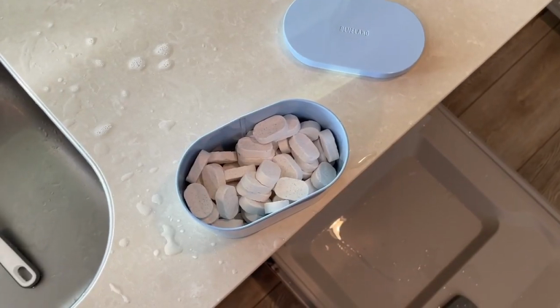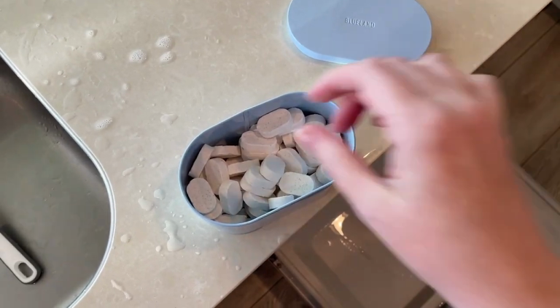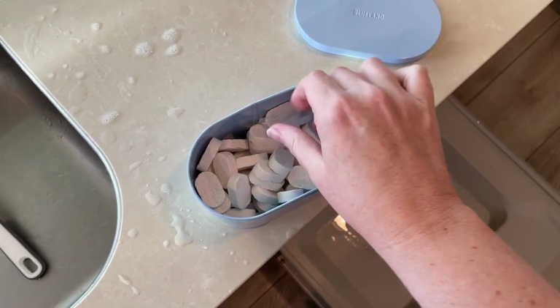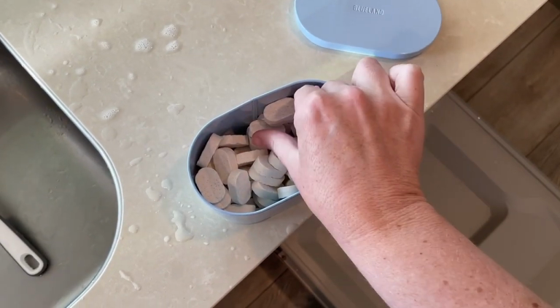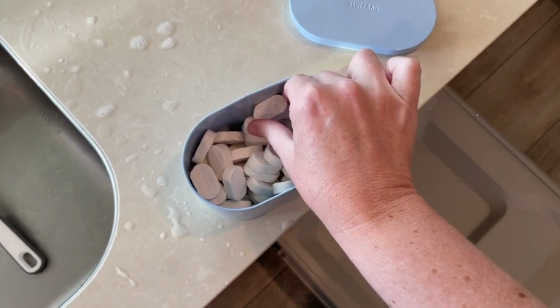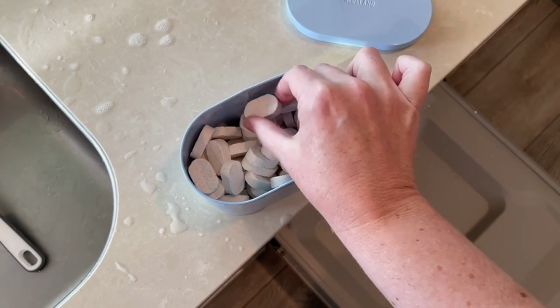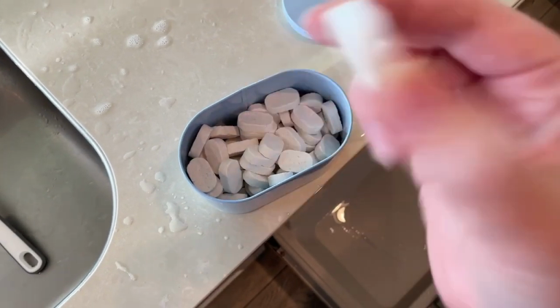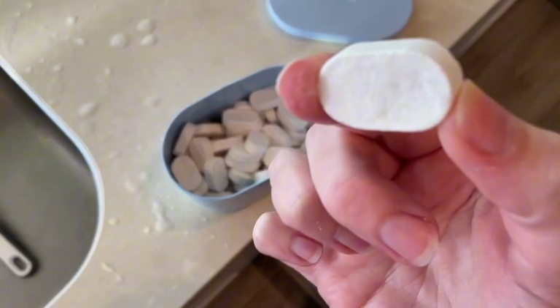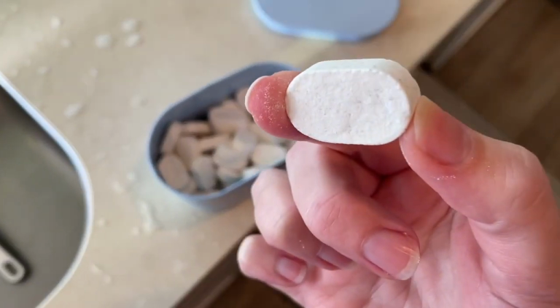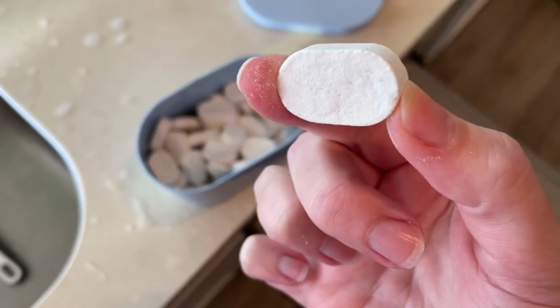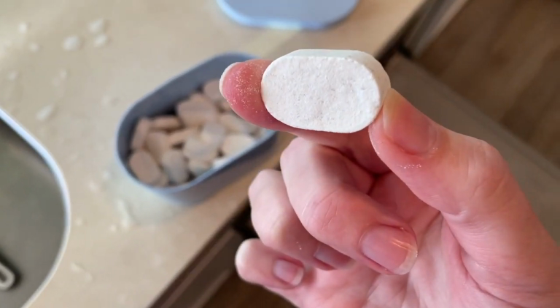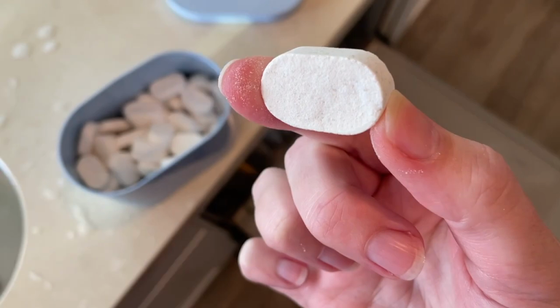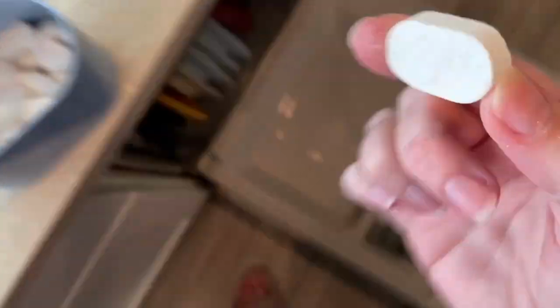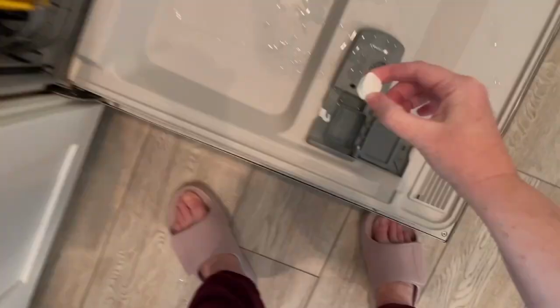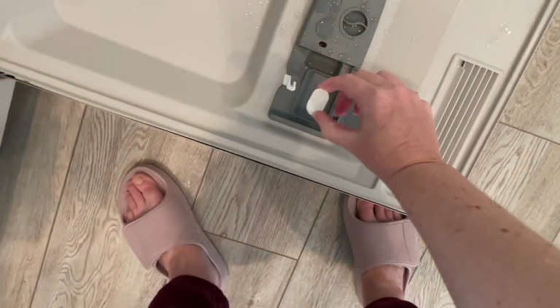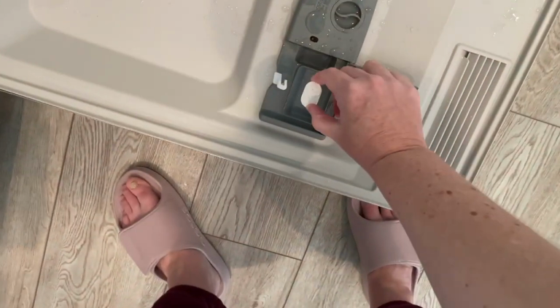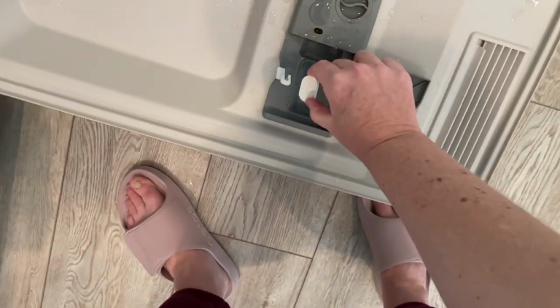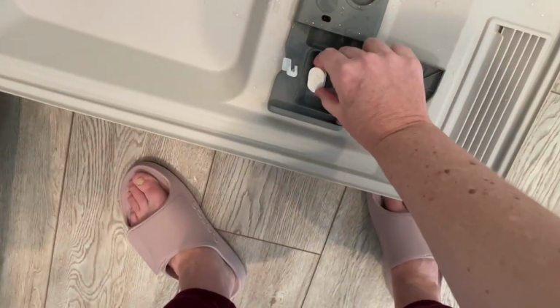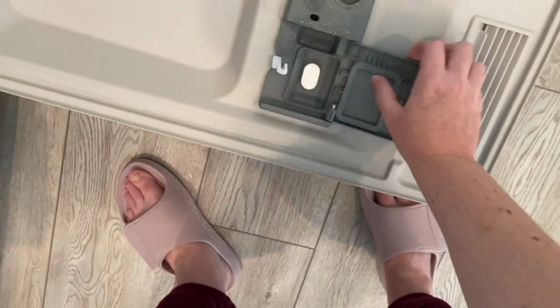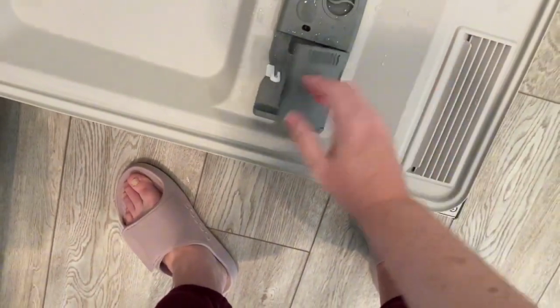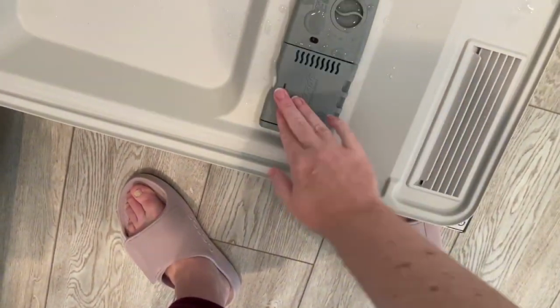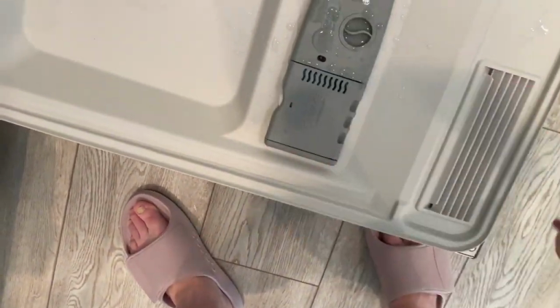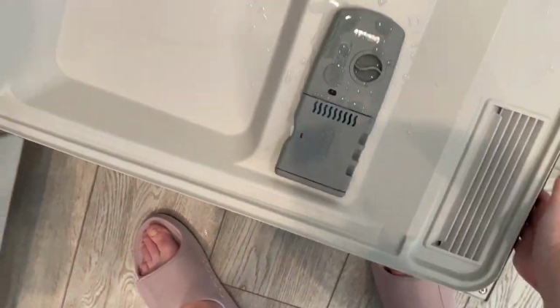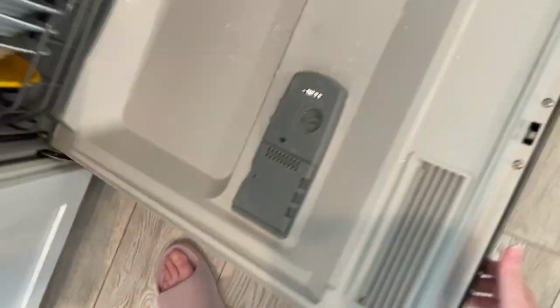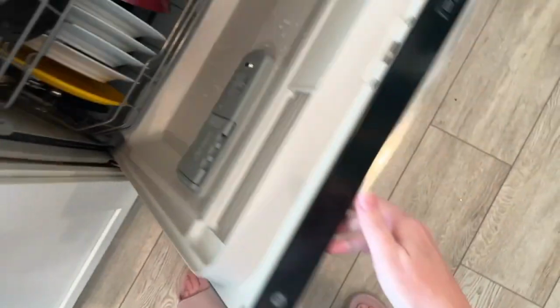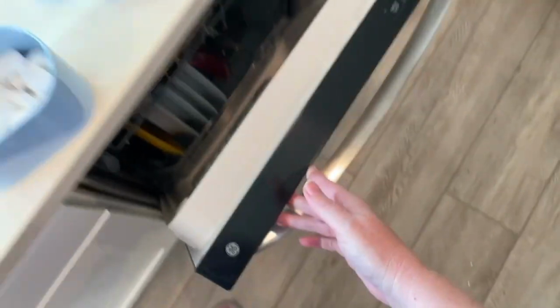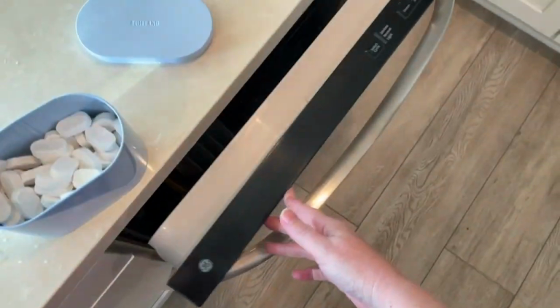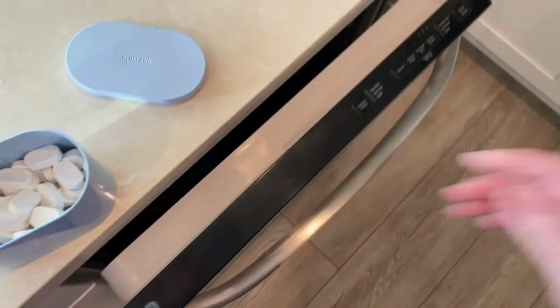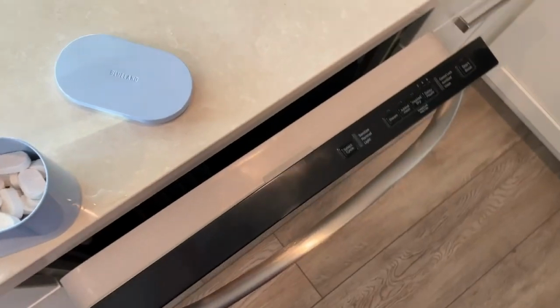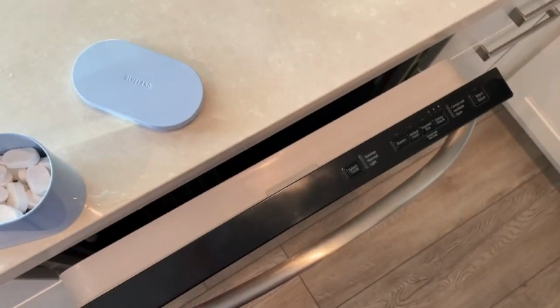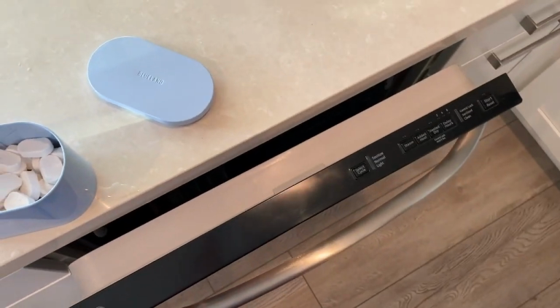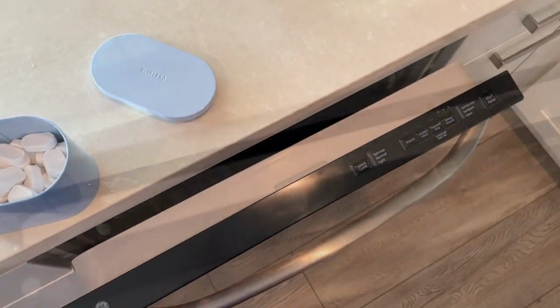Time to run the dishwasher. Let's take one of our Blueland dishwasher tabs — you just put it in the usual slot and run the dishwasher as you normally would.